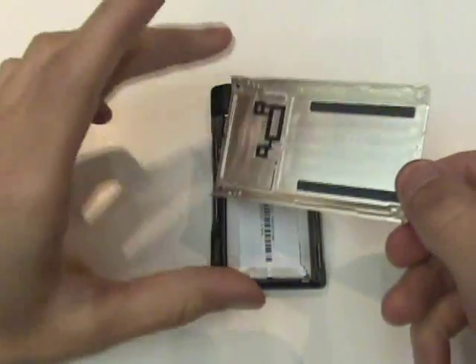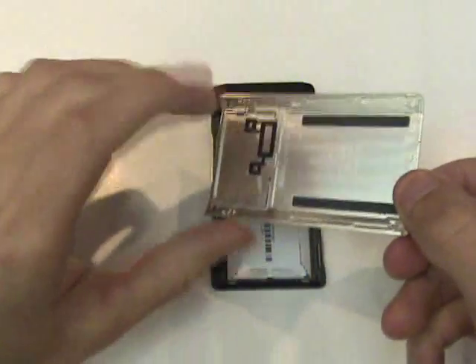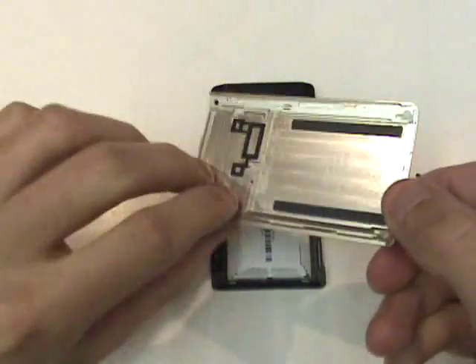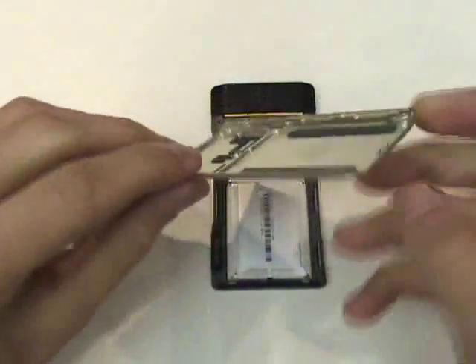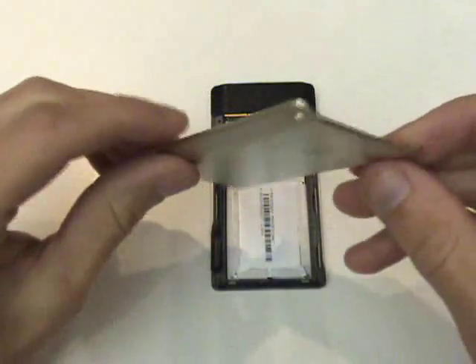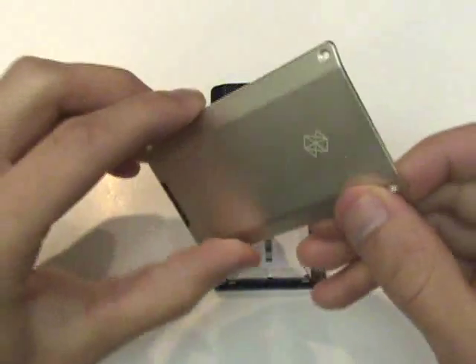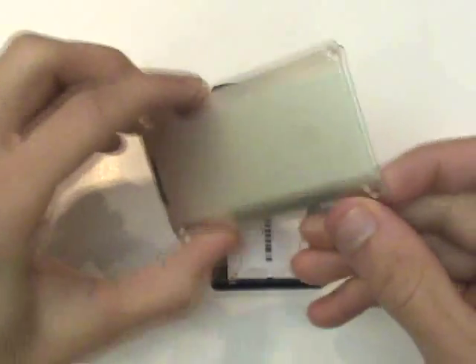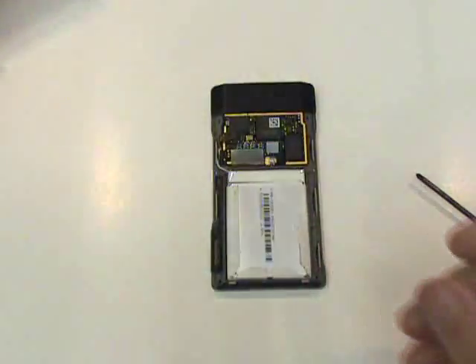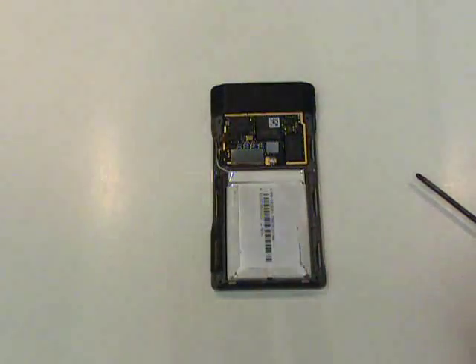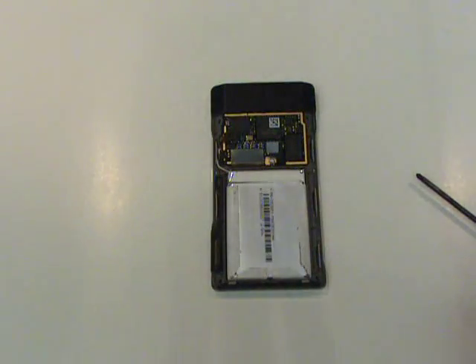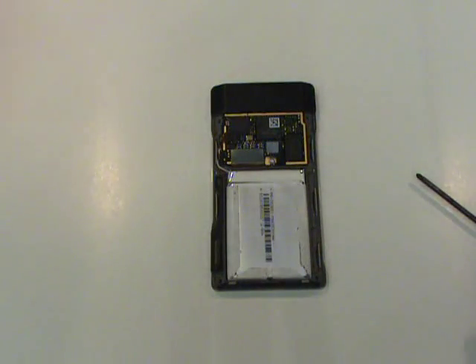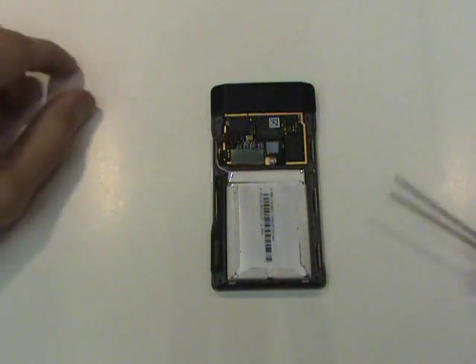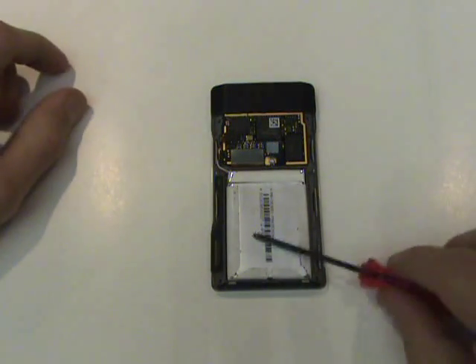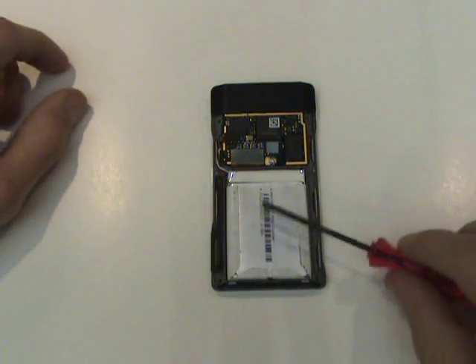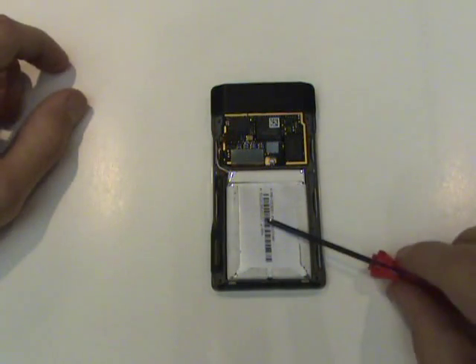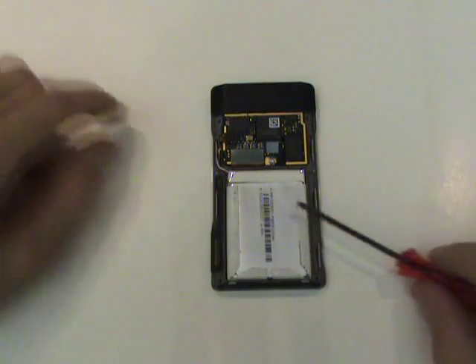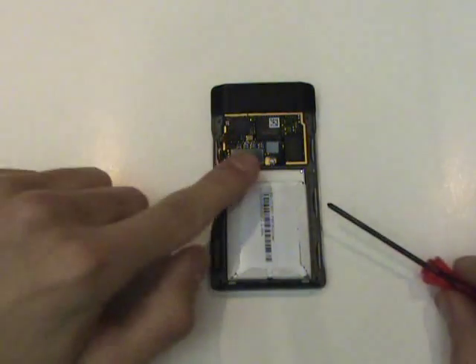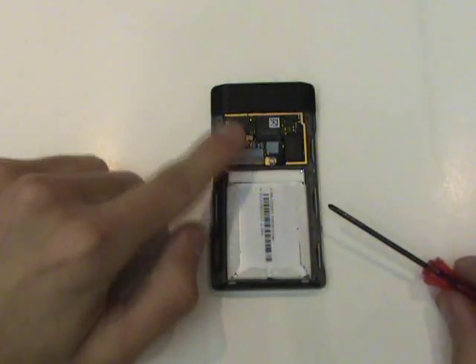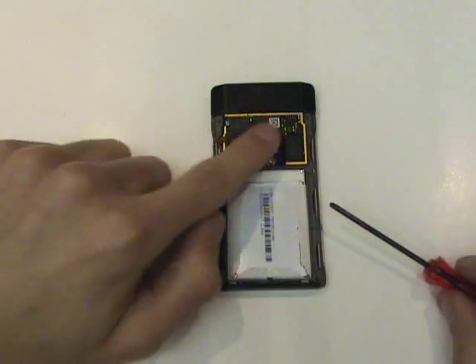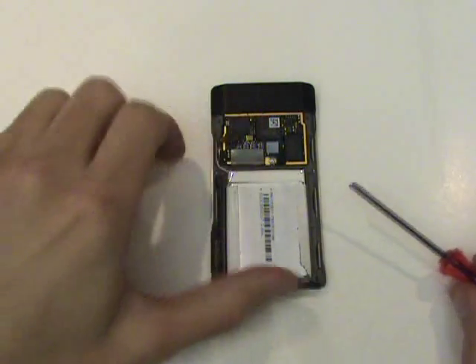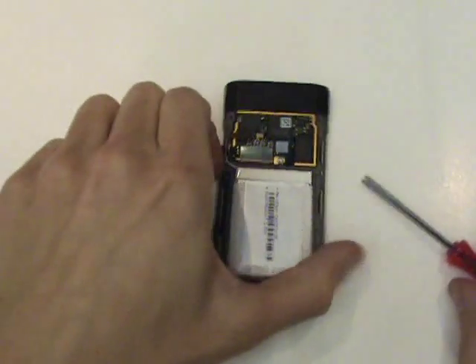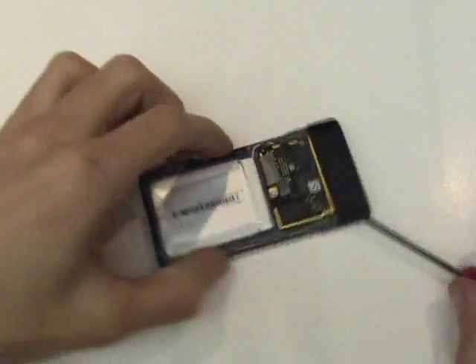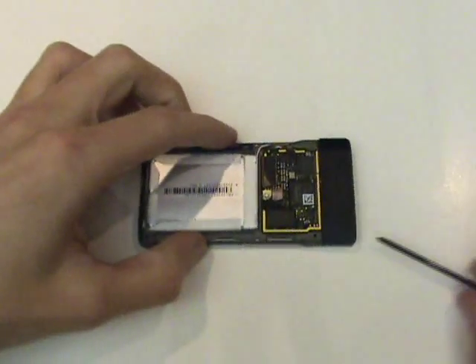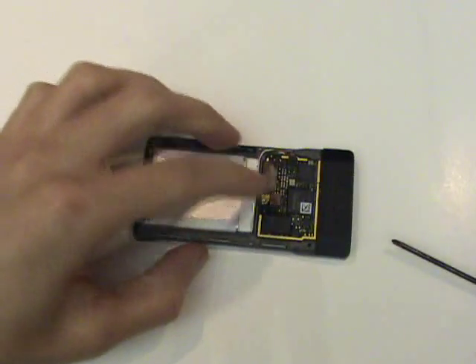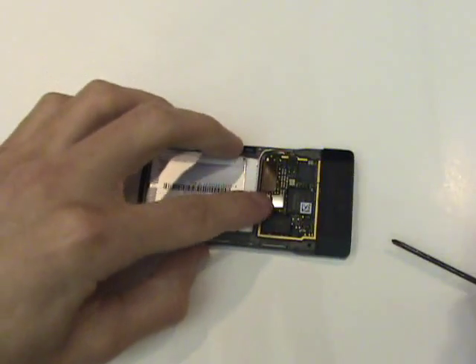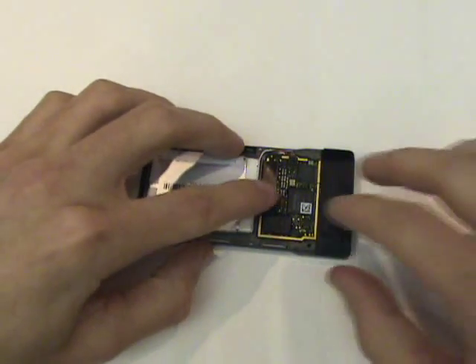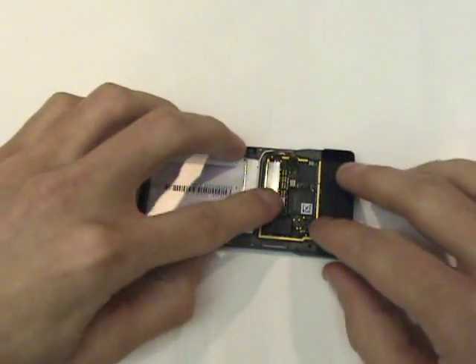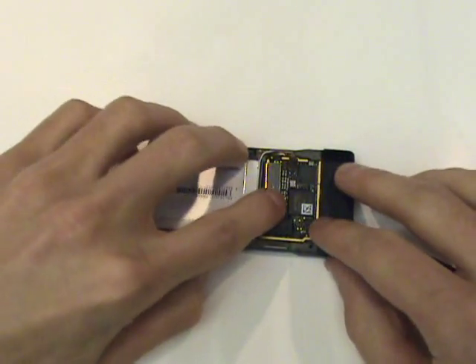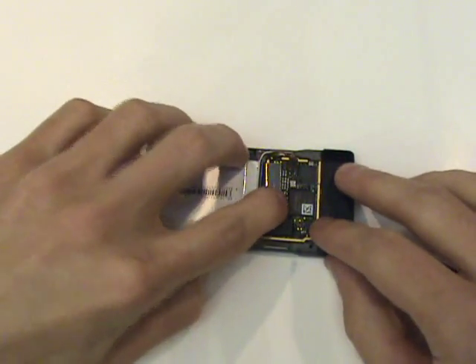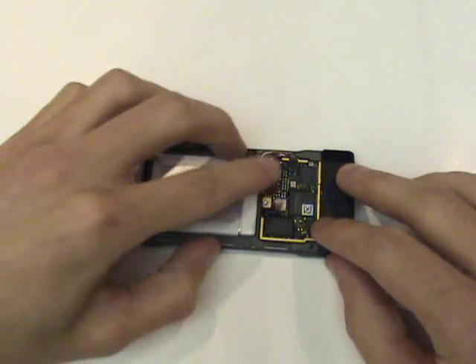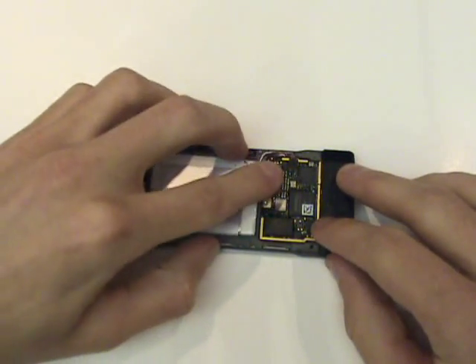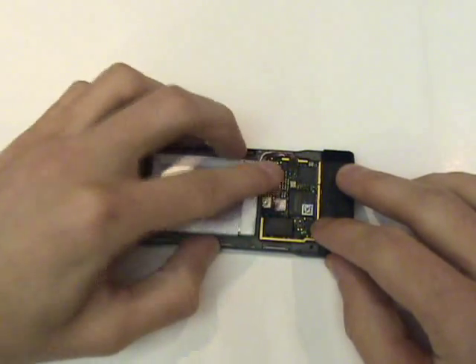Now here we can see our battery. However, the solder points are located beneath the logic board, so we'll have to do some more dissecting in order to access those solder points.